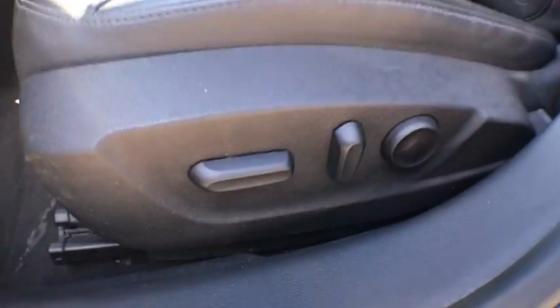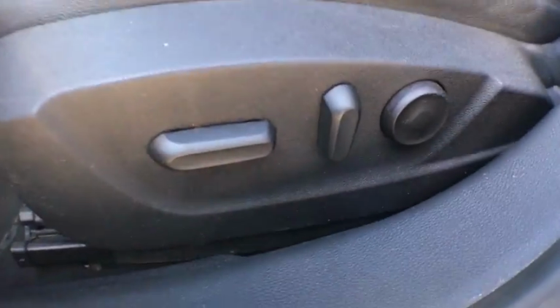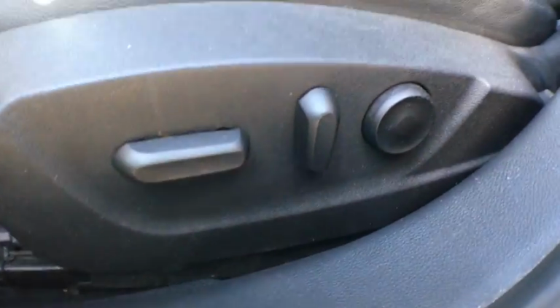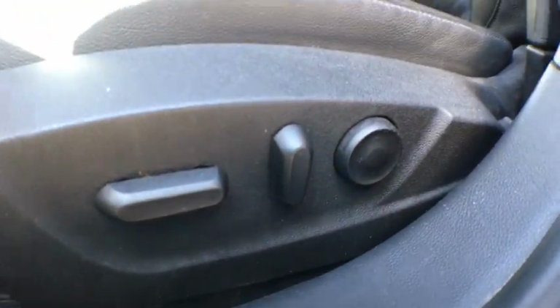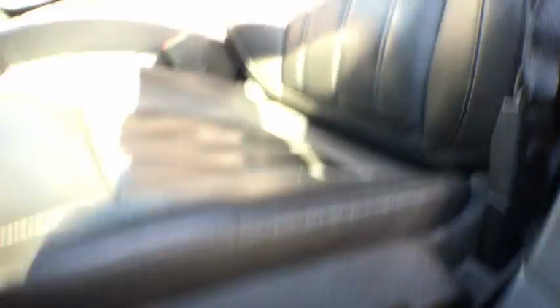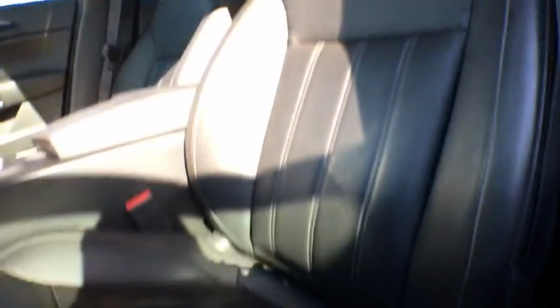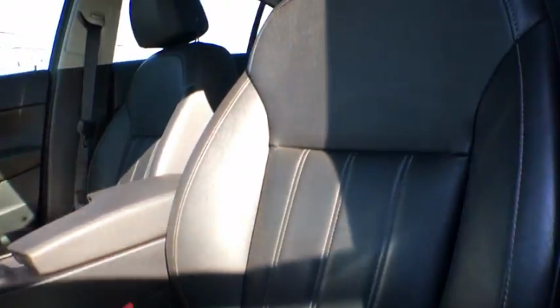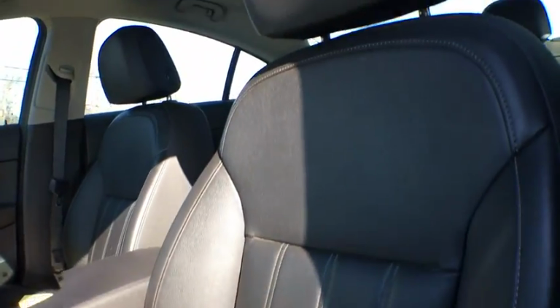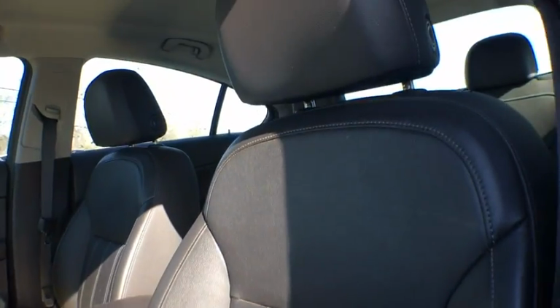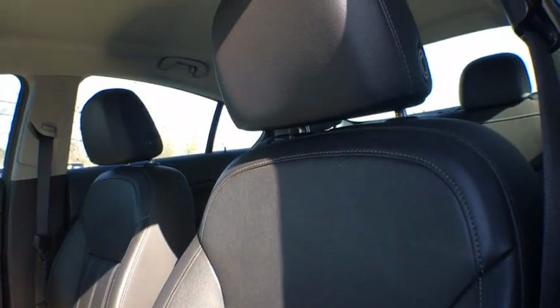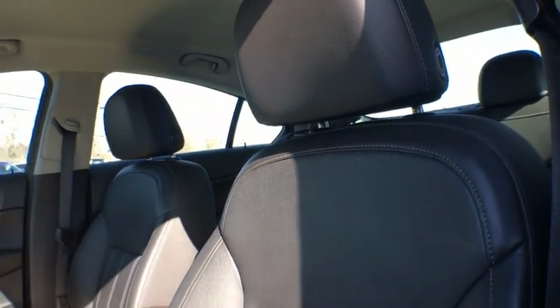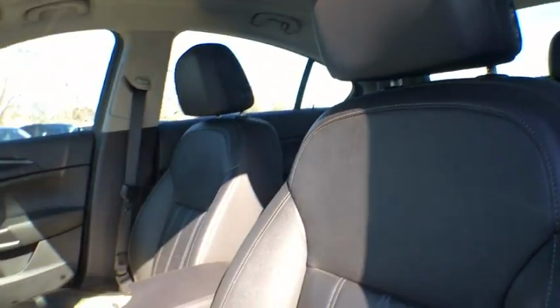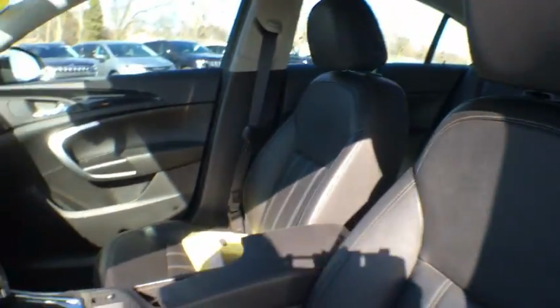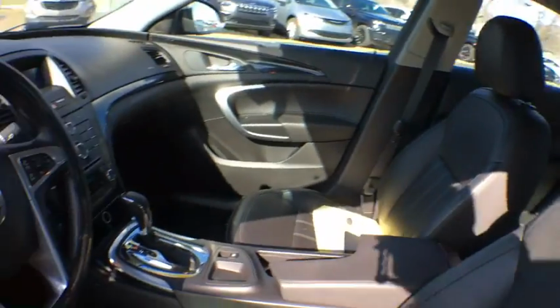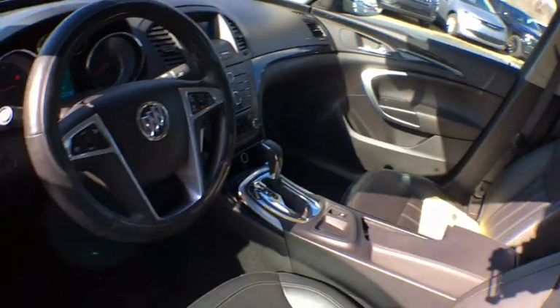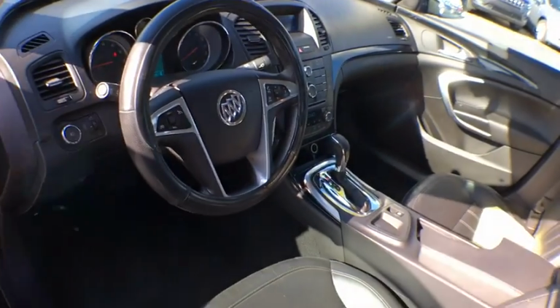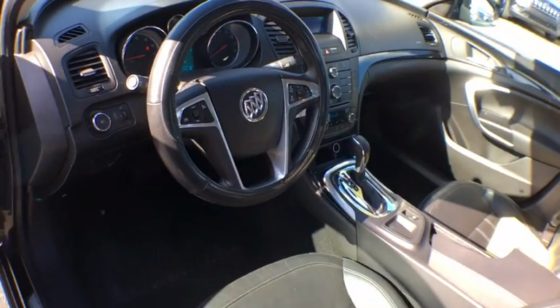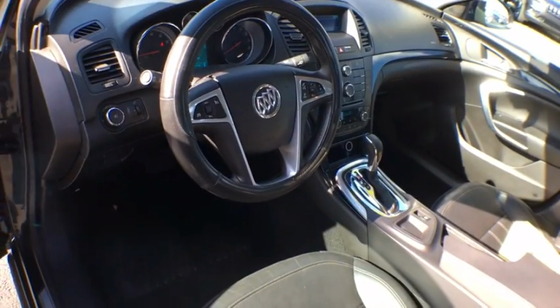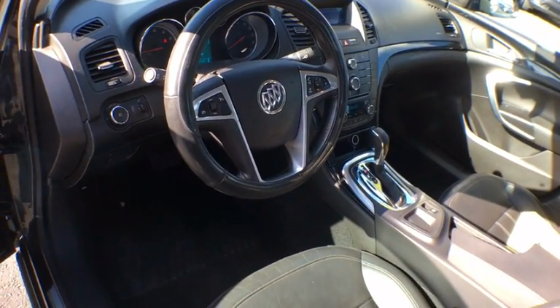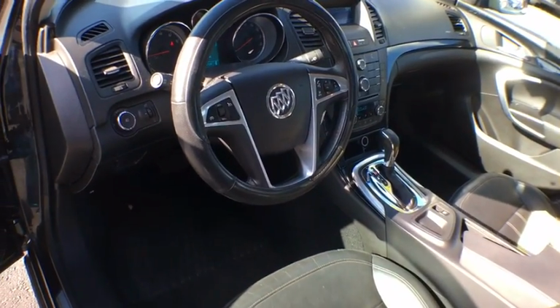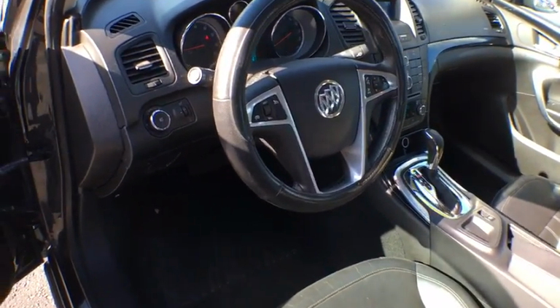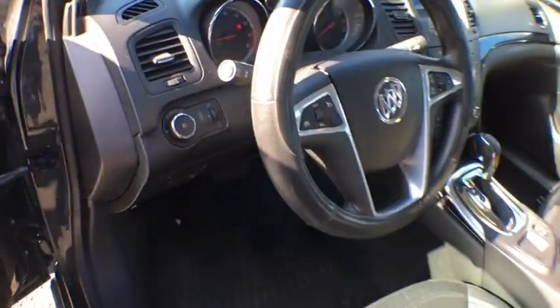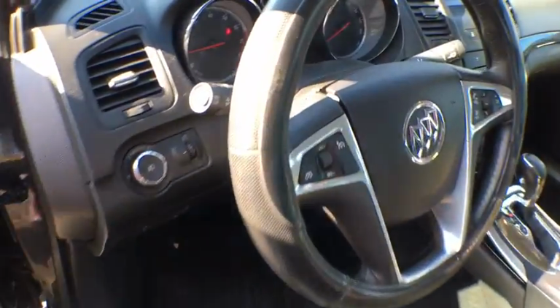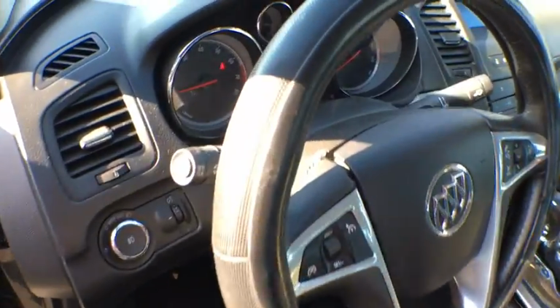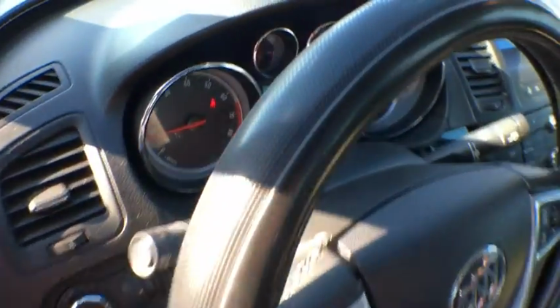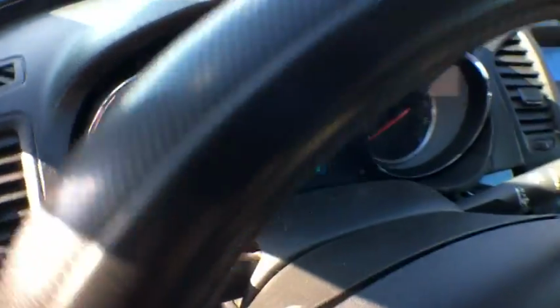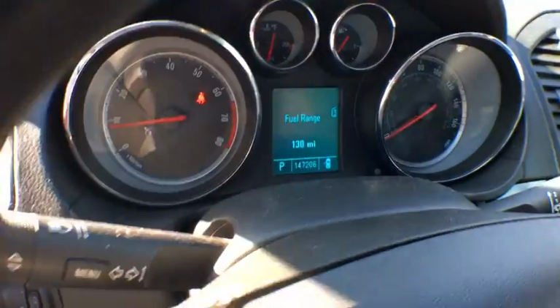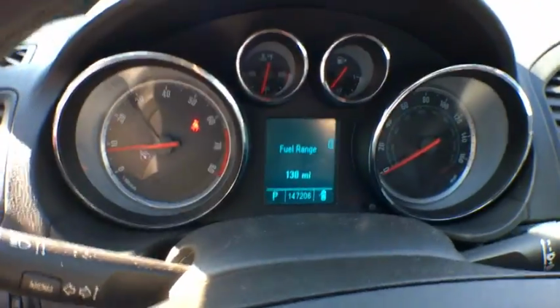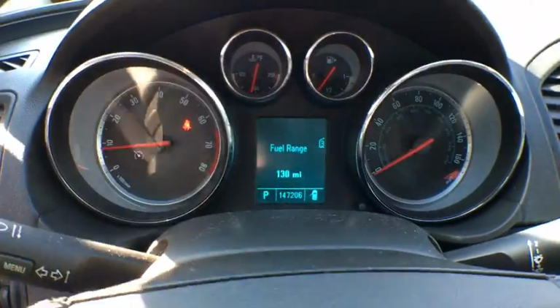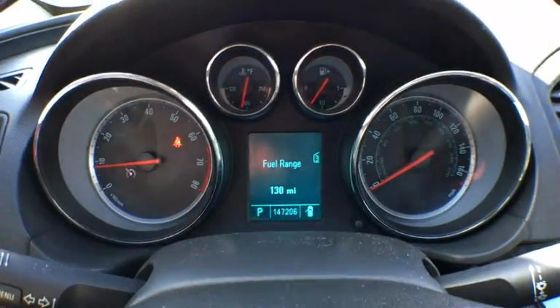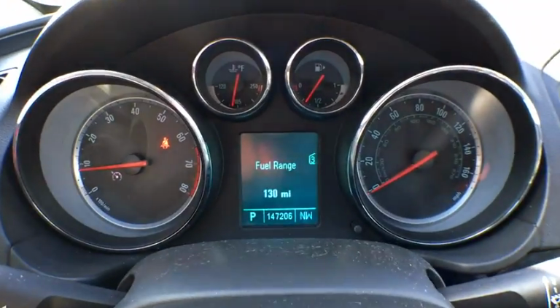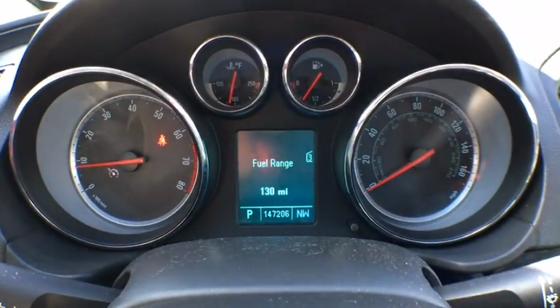AM FM stereo radio, AM FM CD MP3 radio, front wheel drive, climate control. Drive away with a great deal on this vehicle. Call or stop in today.